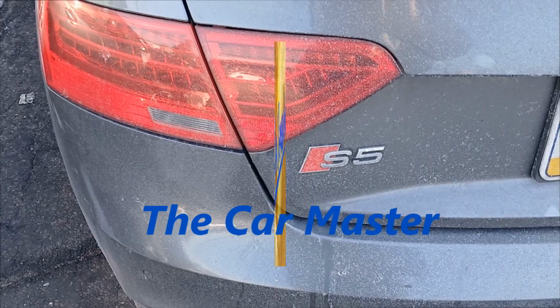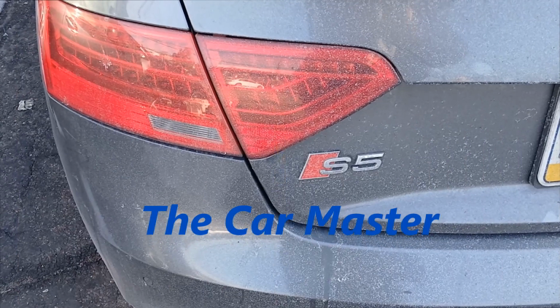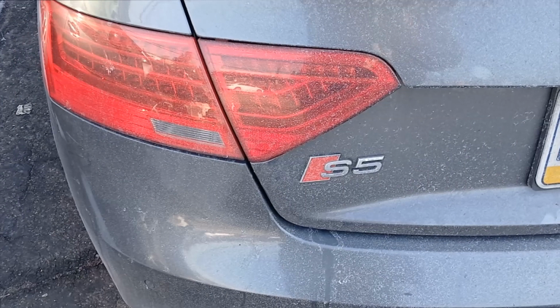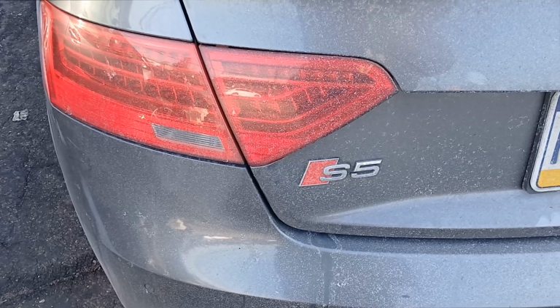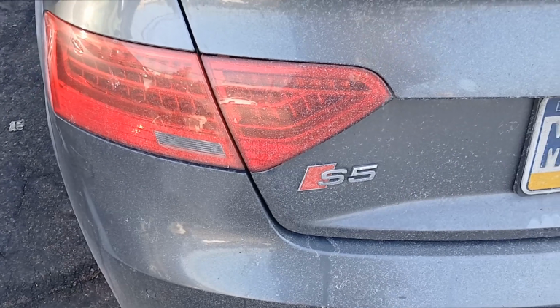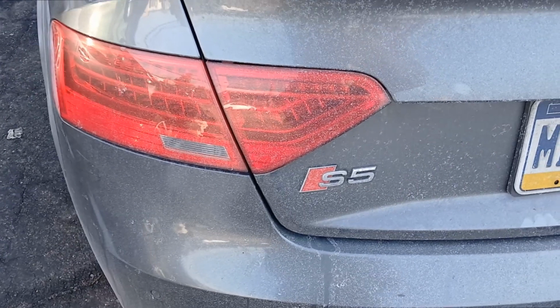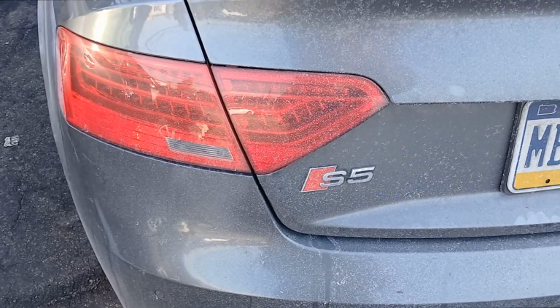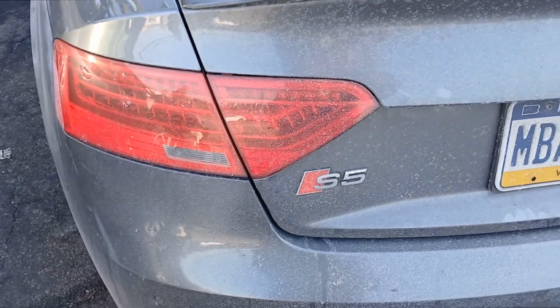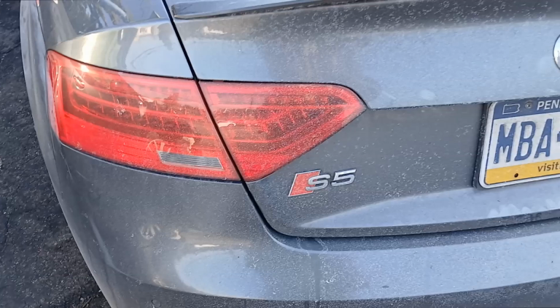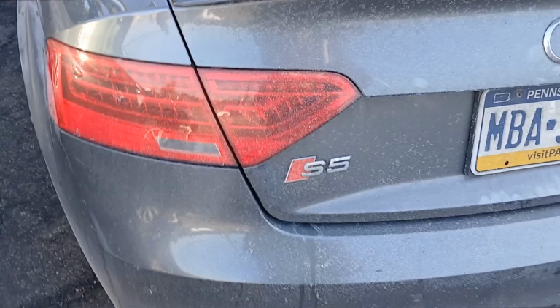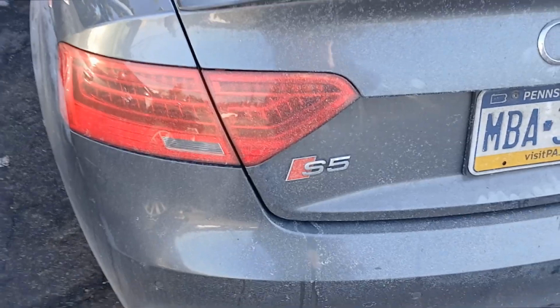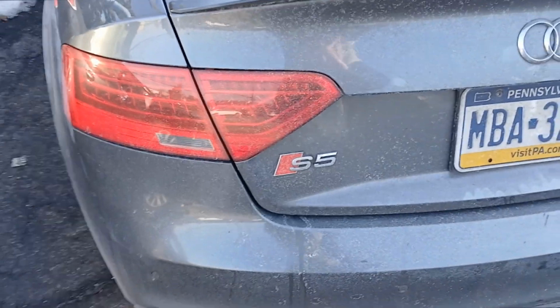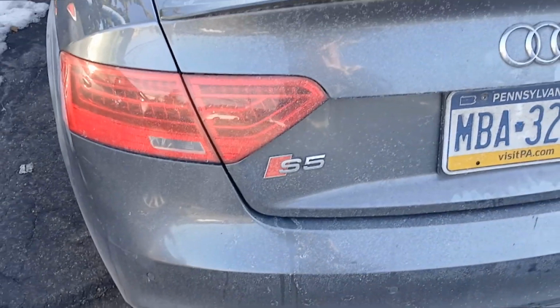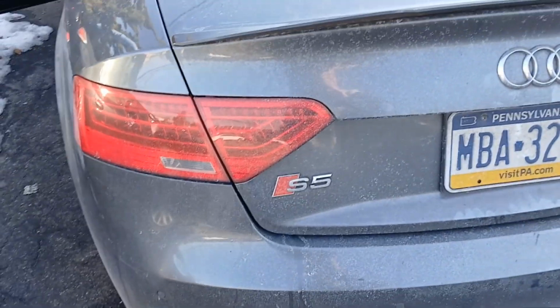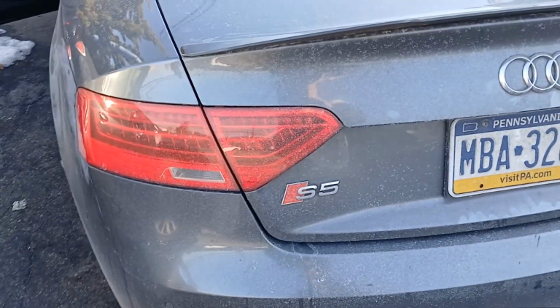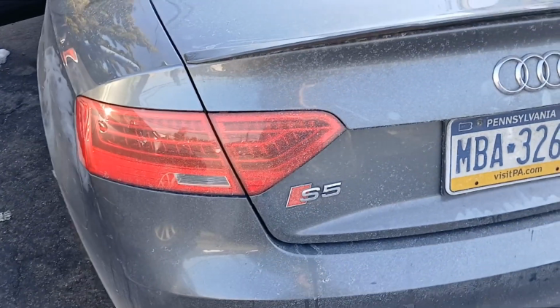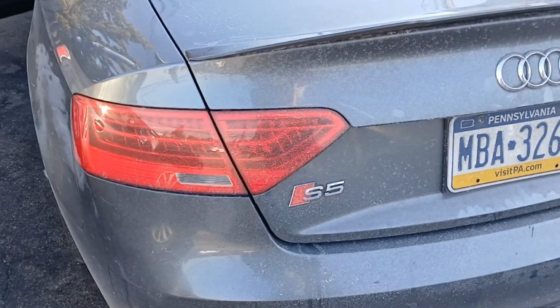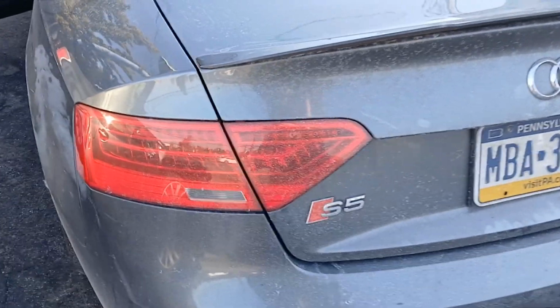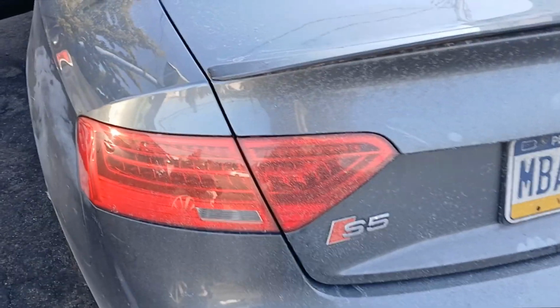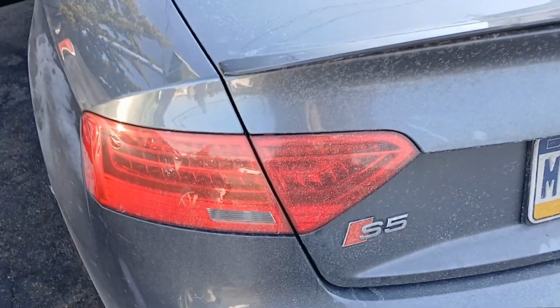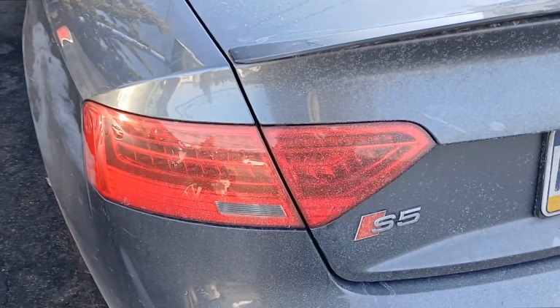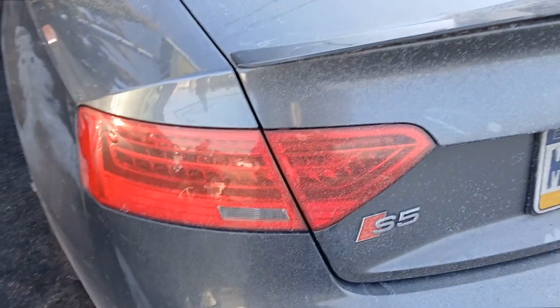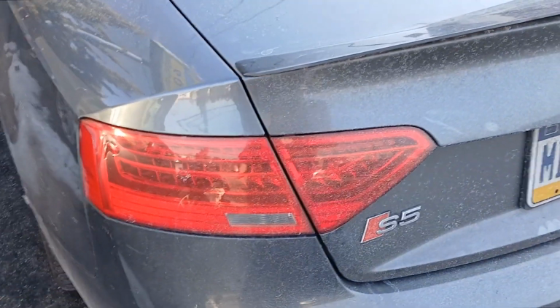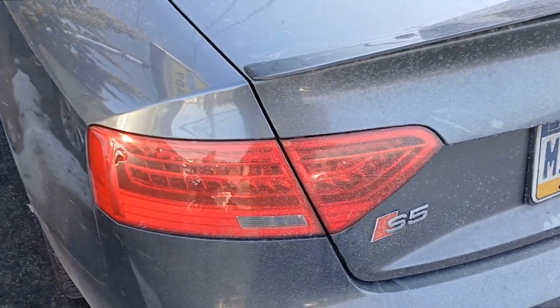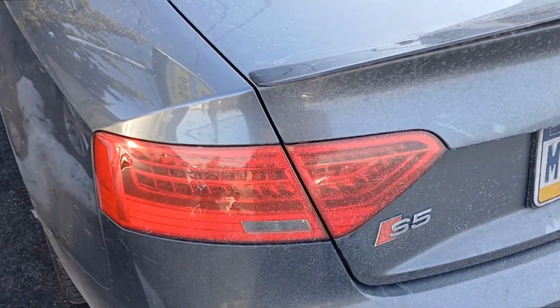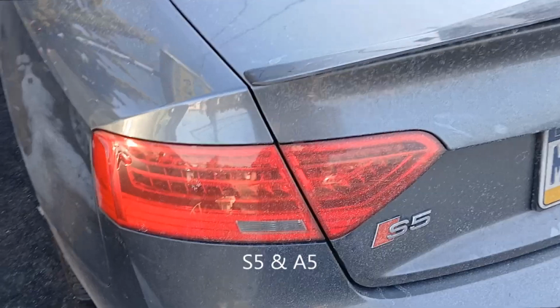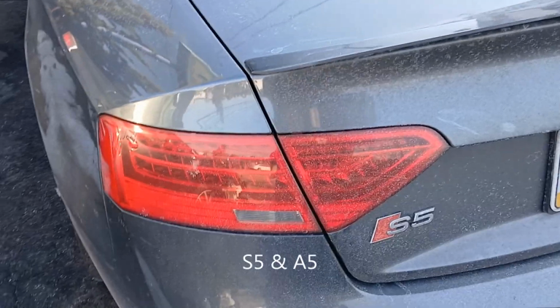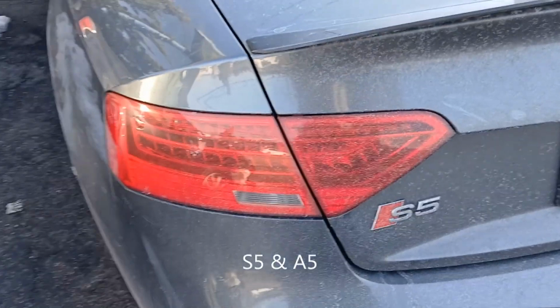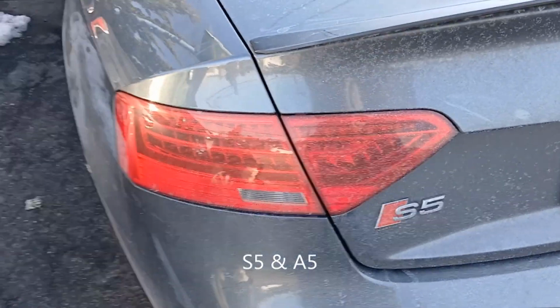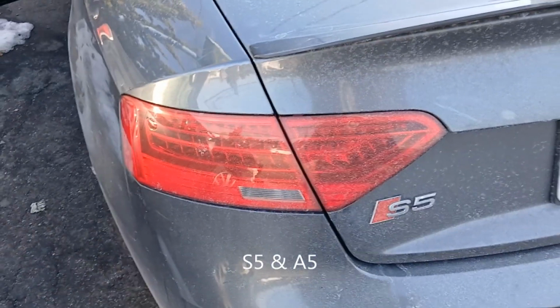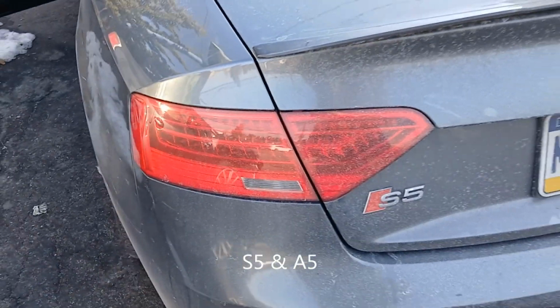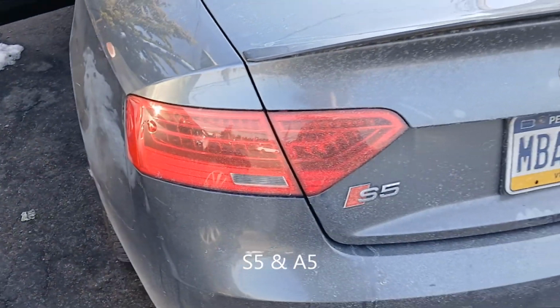Joe Beermaster the car master. Today we have a 2015 Audi S5 — this applies to multiple years of the S5 as well.